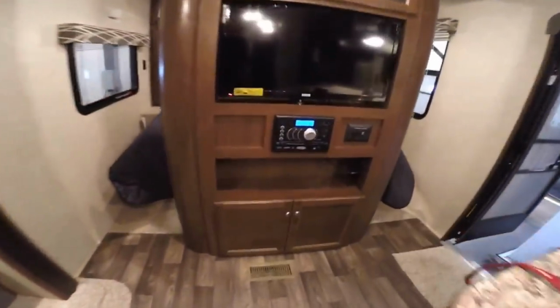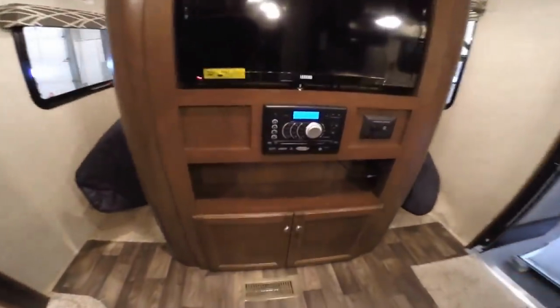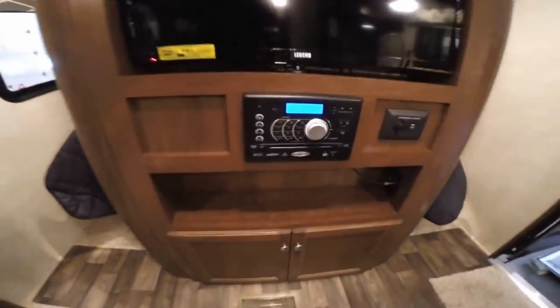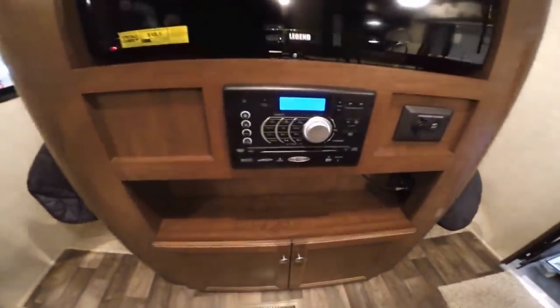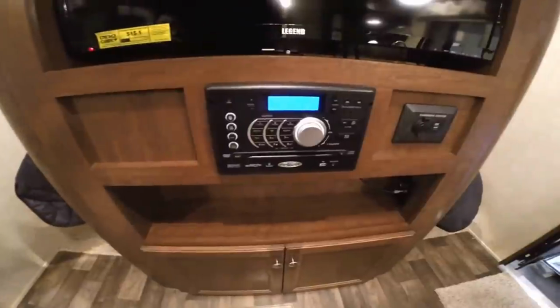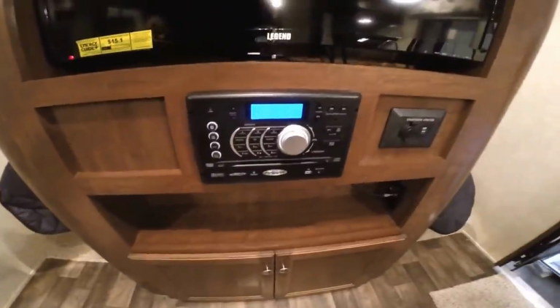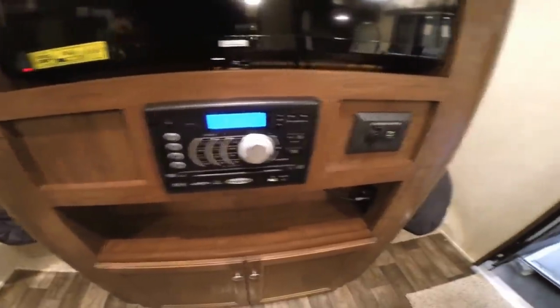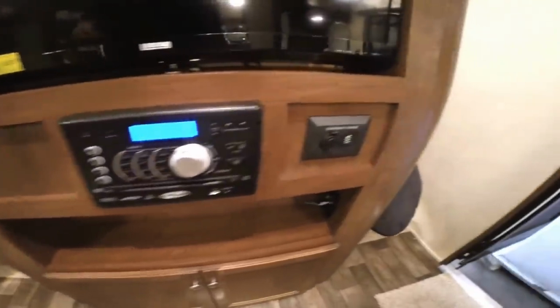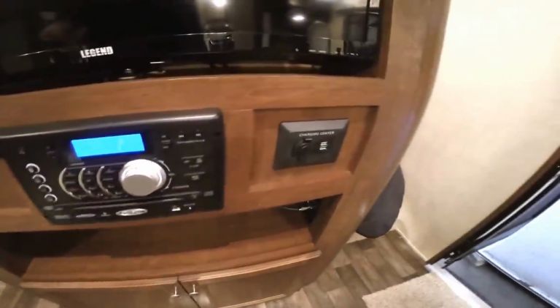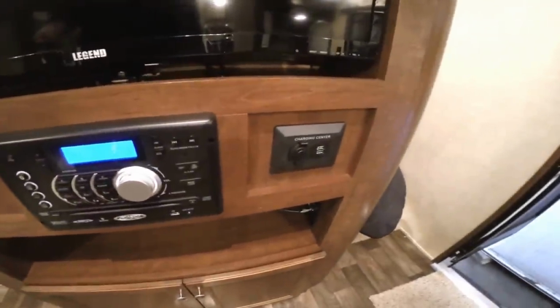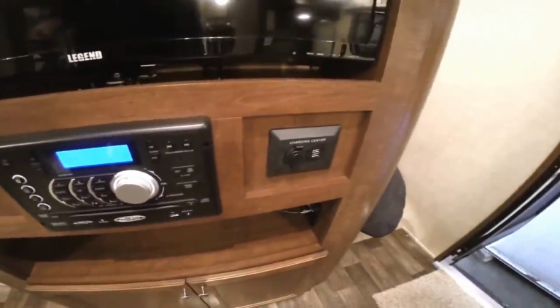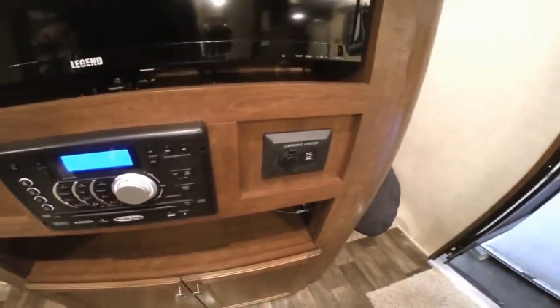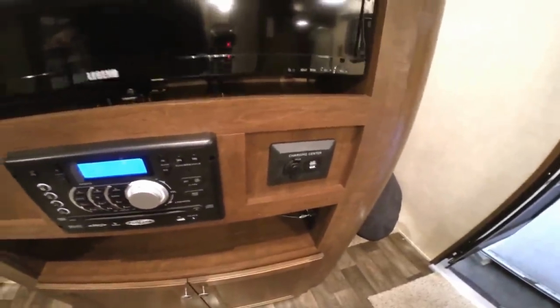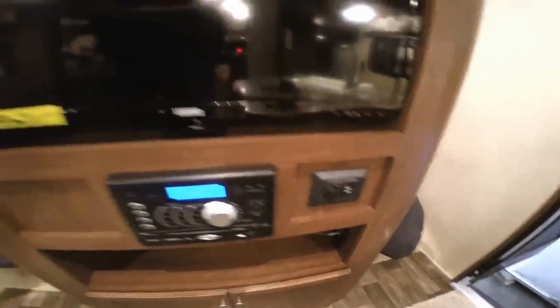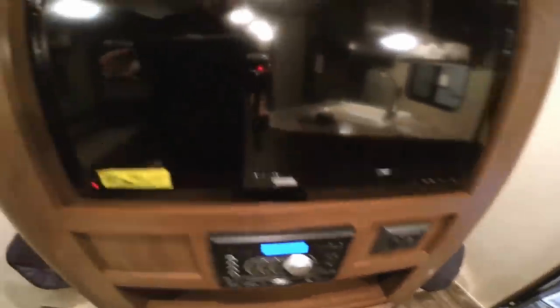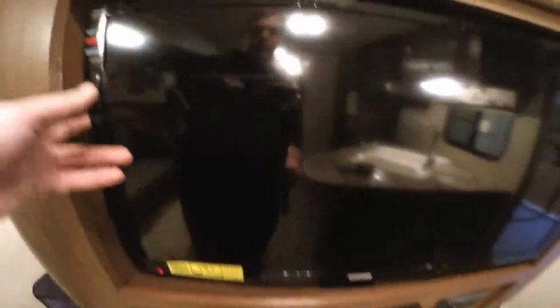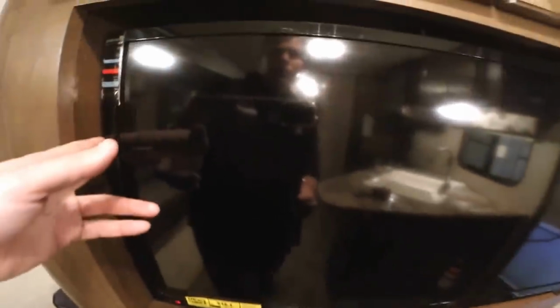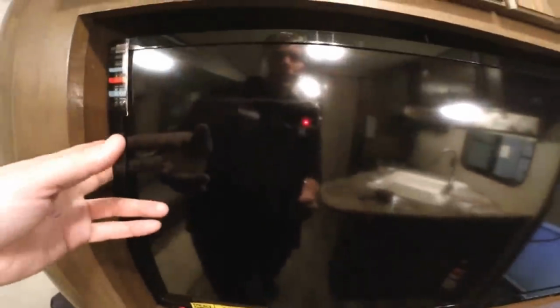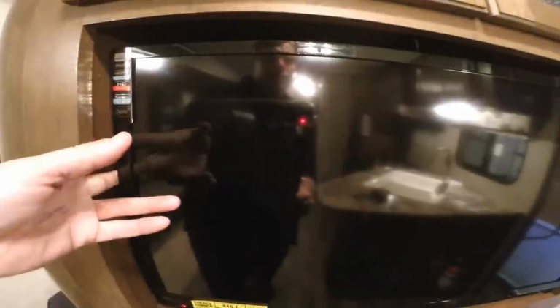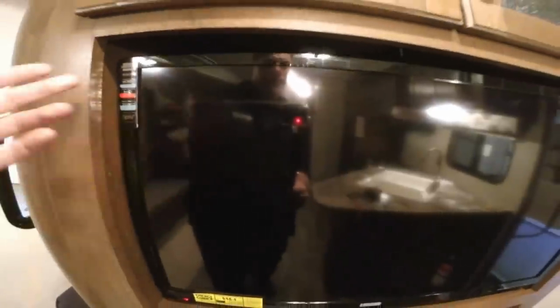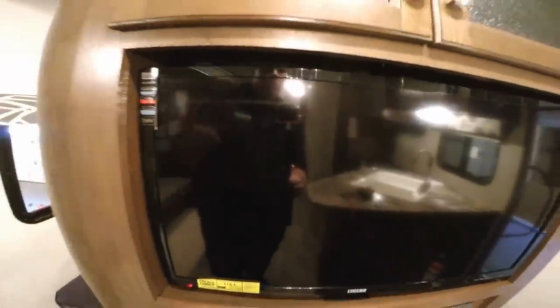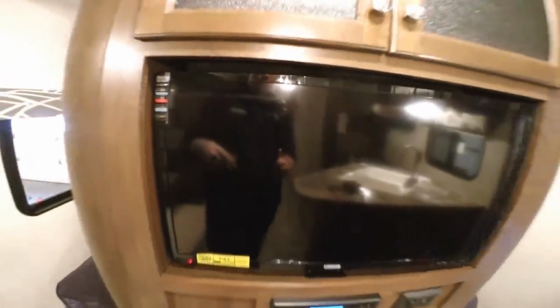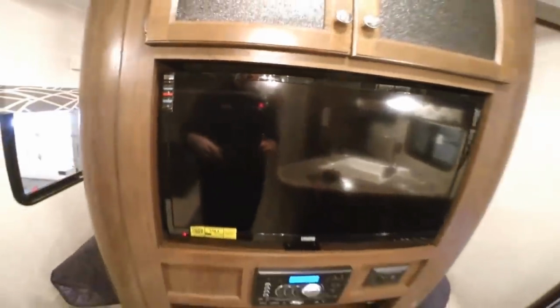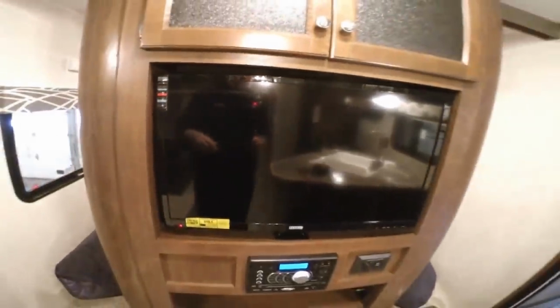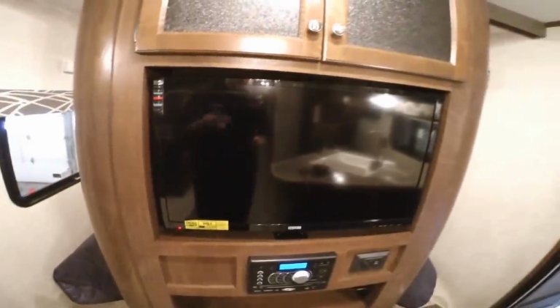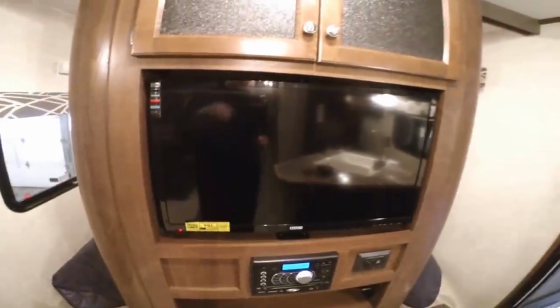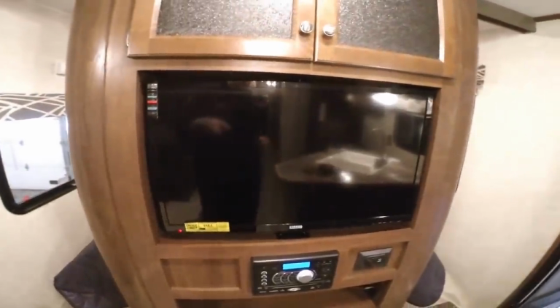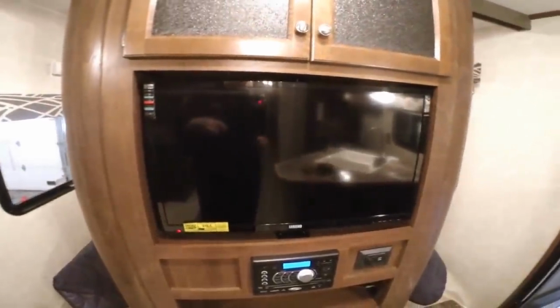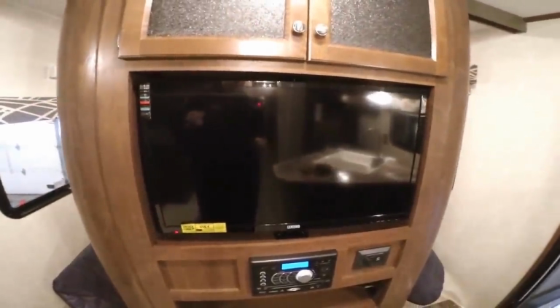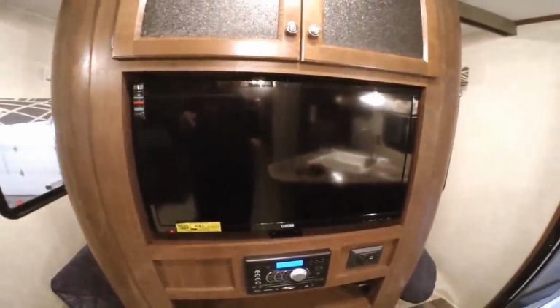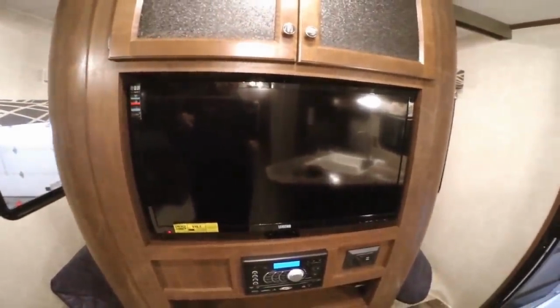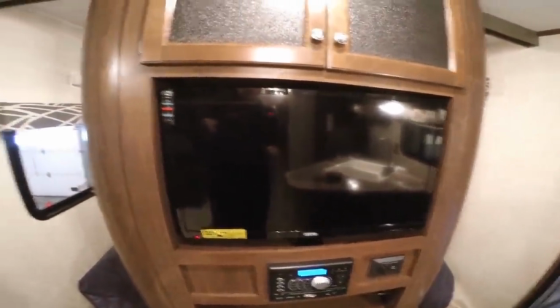AM/FM/CD player with Bluetooth. Charging station for that all-important cell phone. The TV comes with it, and when the pocket doors are open to the bedroom, this TV can be turned around so mom and dad can use it in there as well.